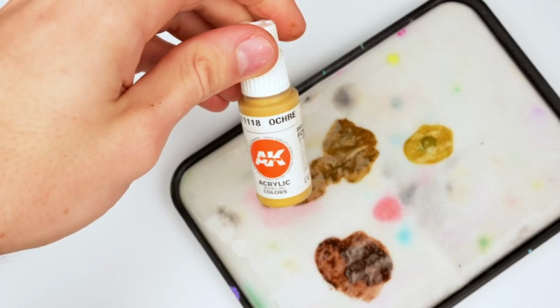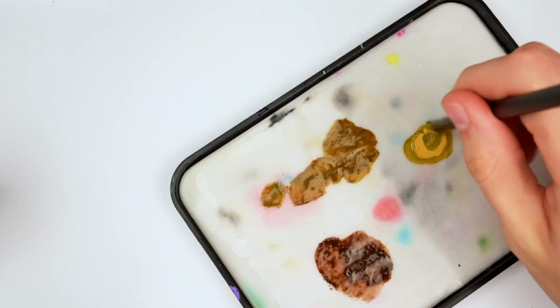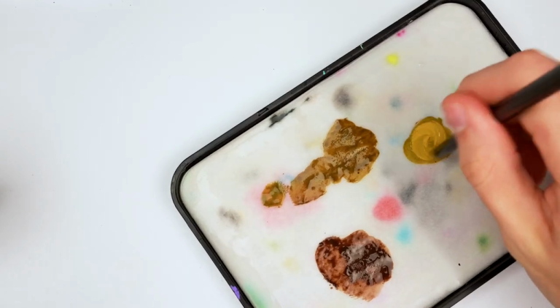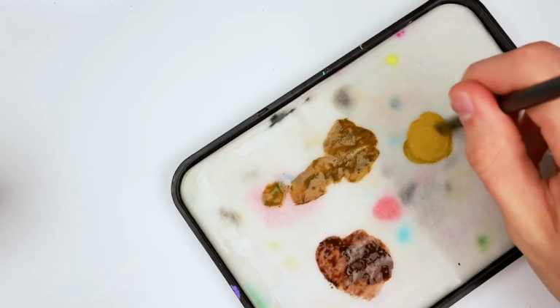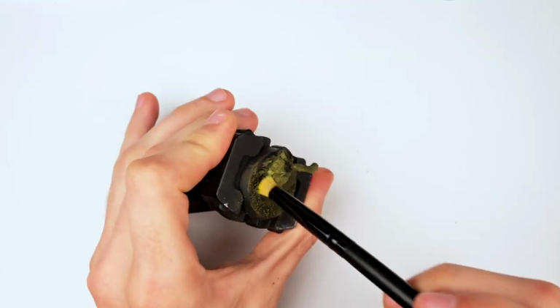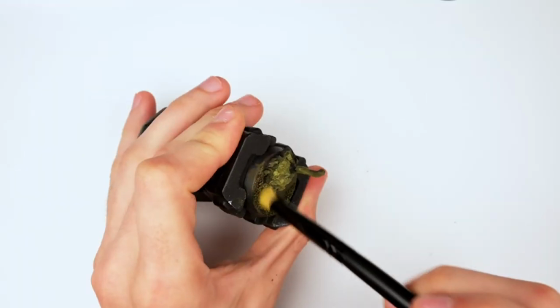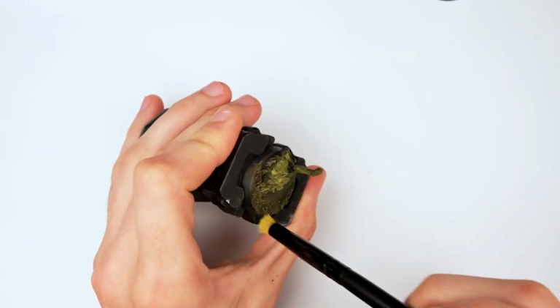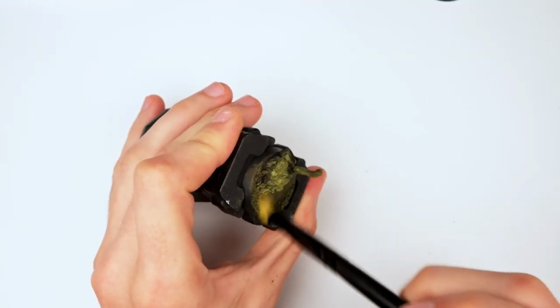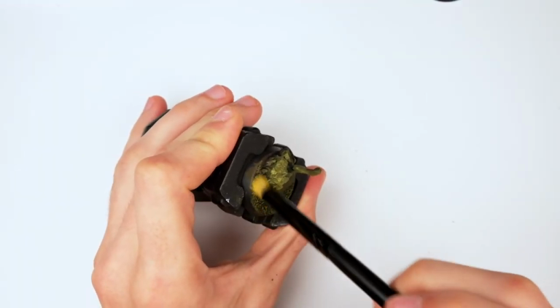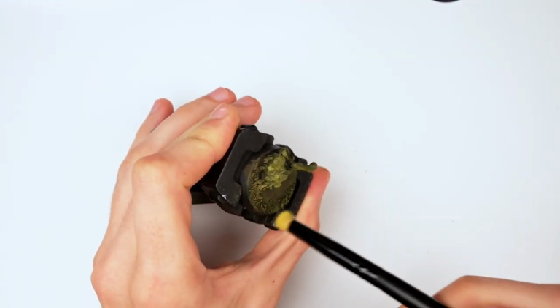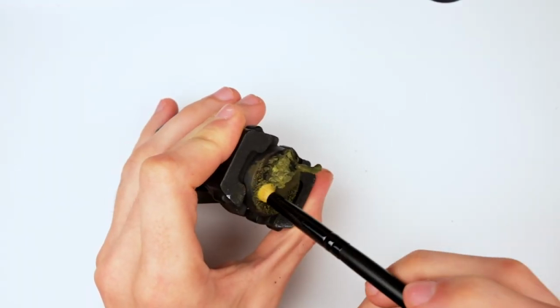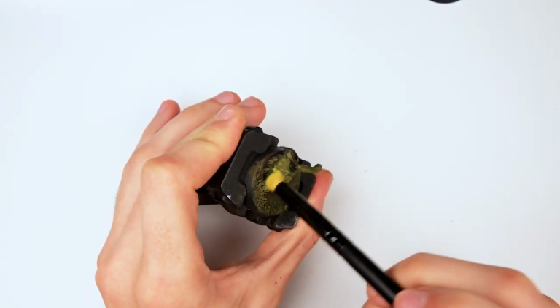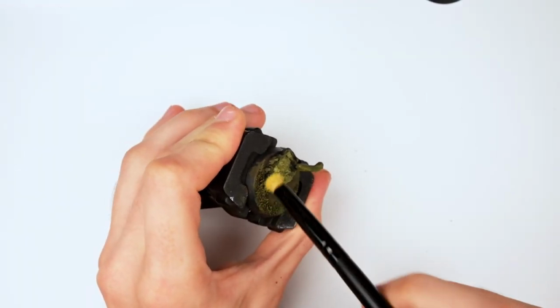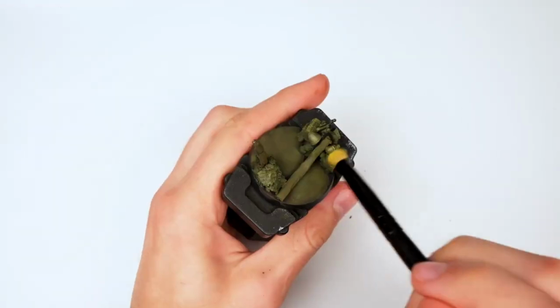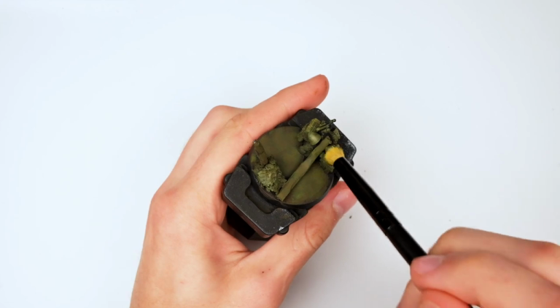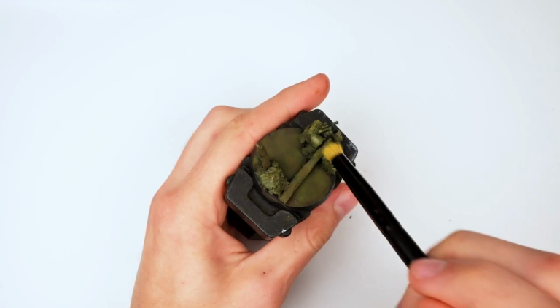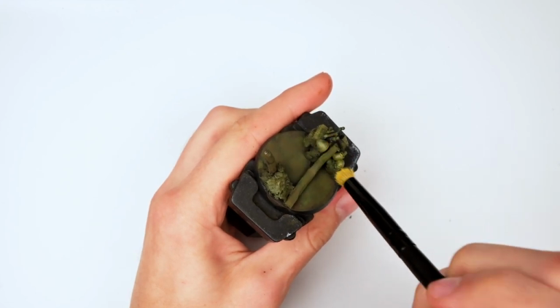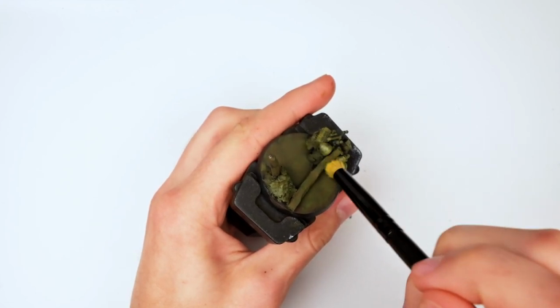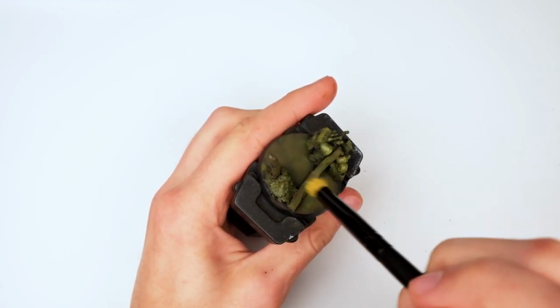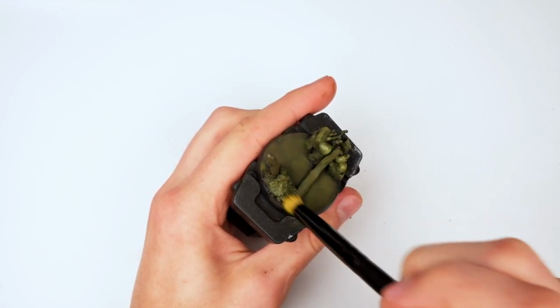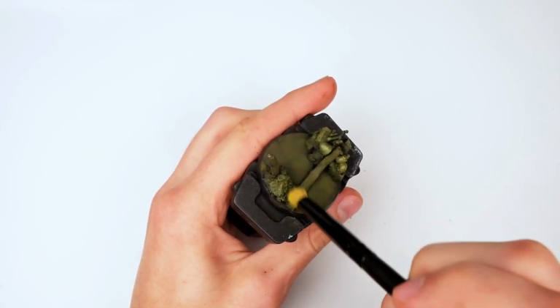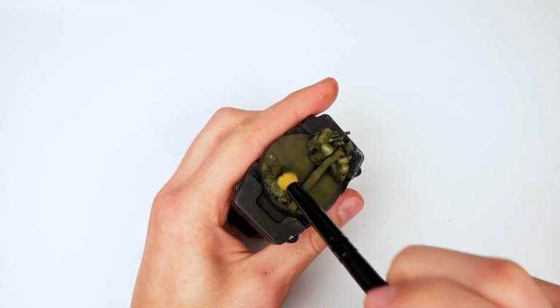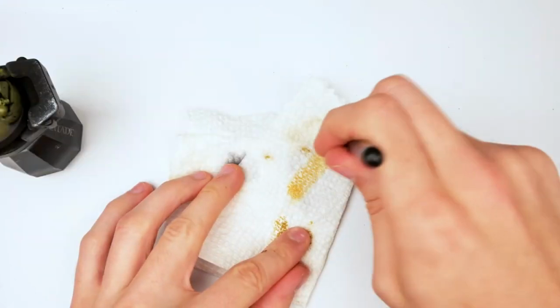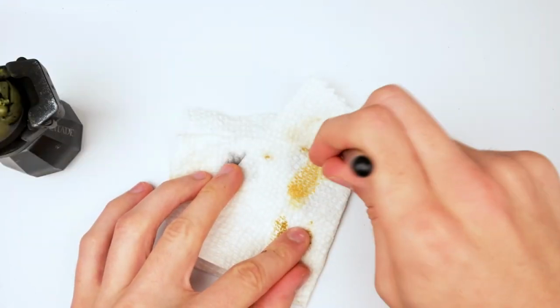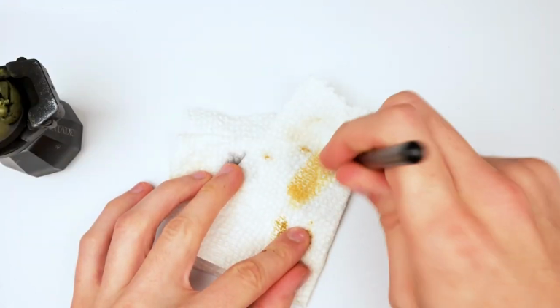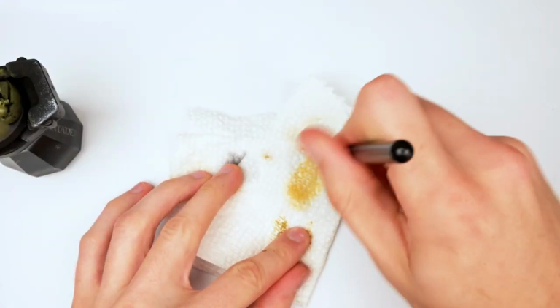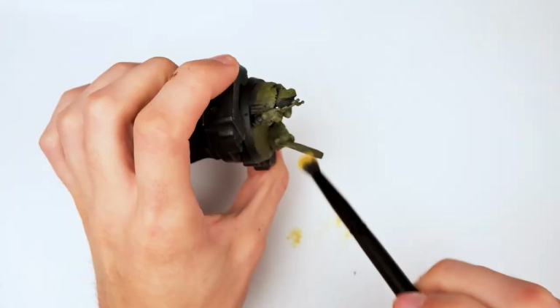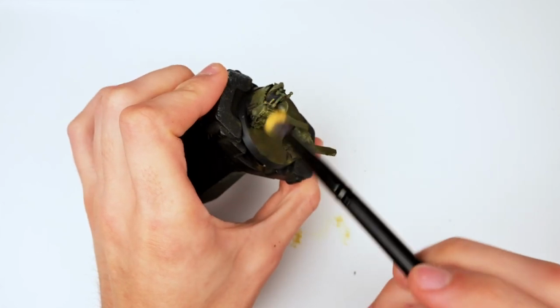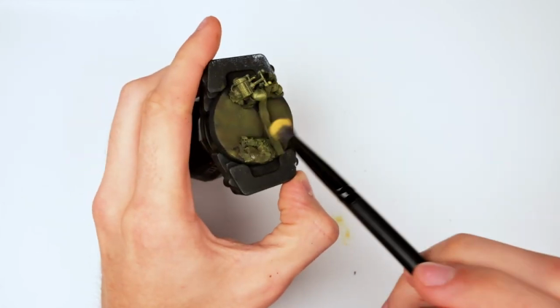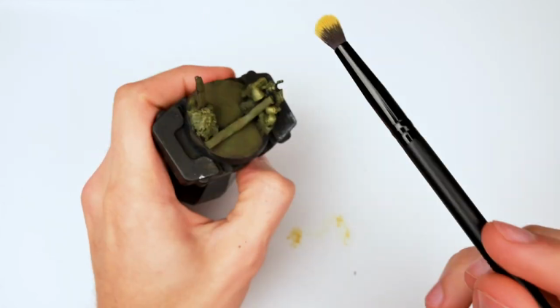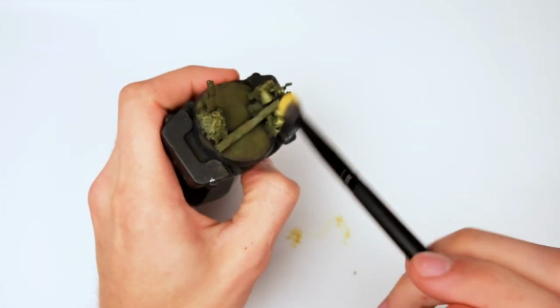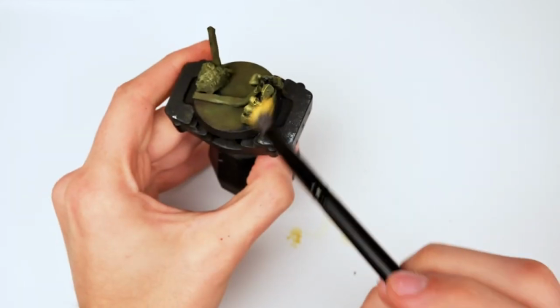Adding in some ochre with brownish green, mixing it one to one, and using an ink brush to dry brush it on essentially — it's a little bit different from dry brushing as ink brushes retain a lot more moisture, applying a much smoother effect. Then I grabbed a dry brush with some ochre, essentially applying highlights to the base.